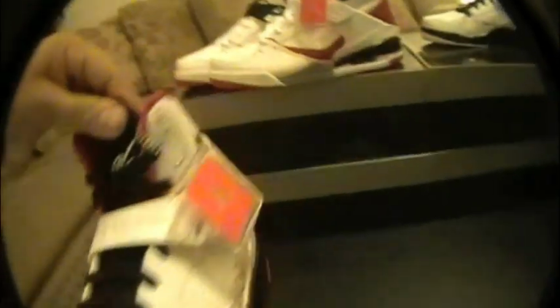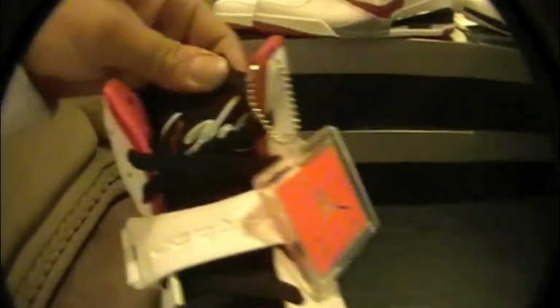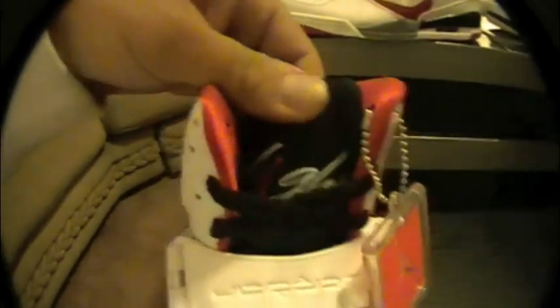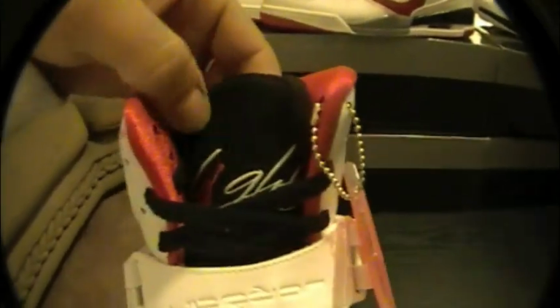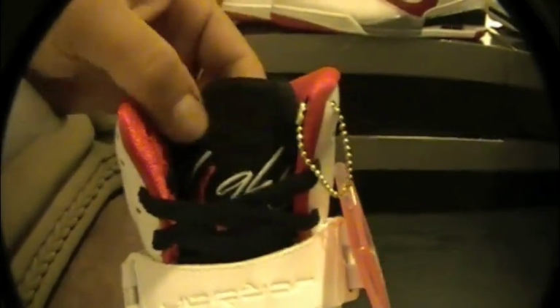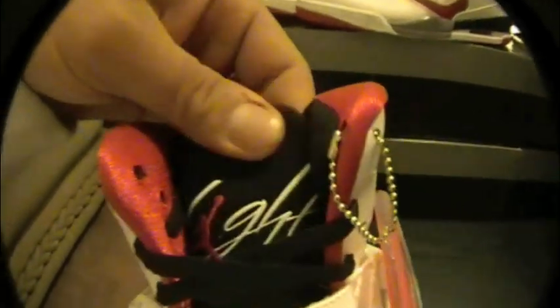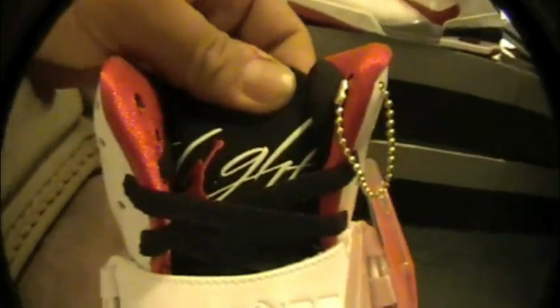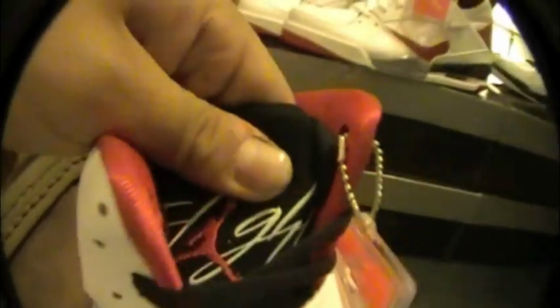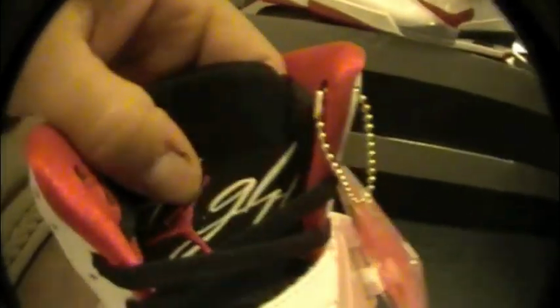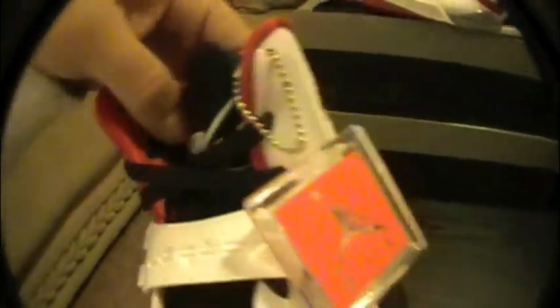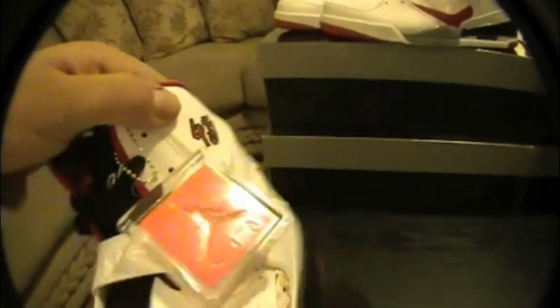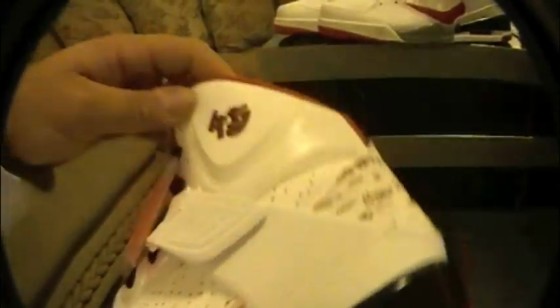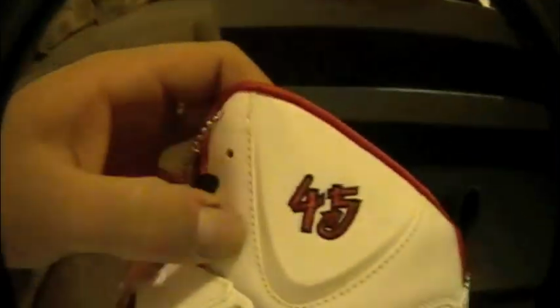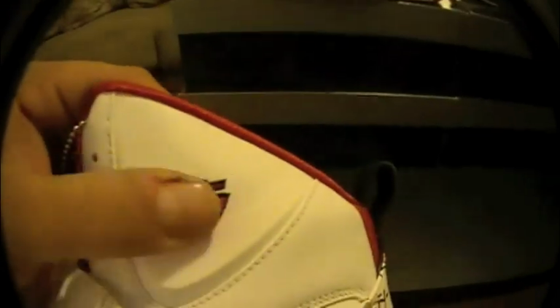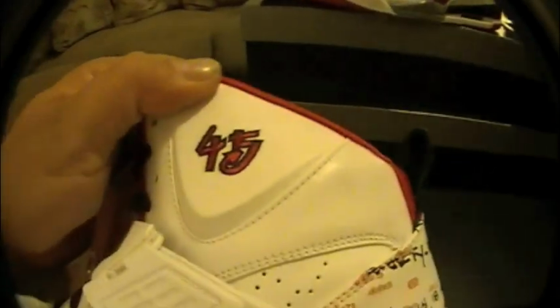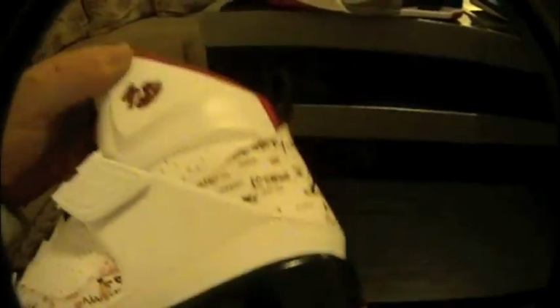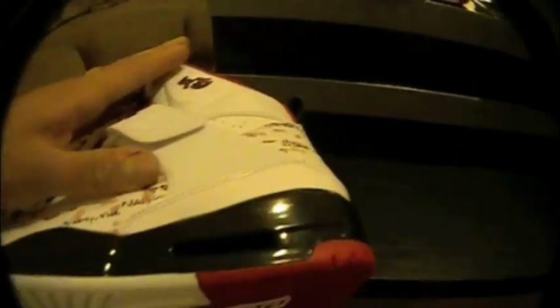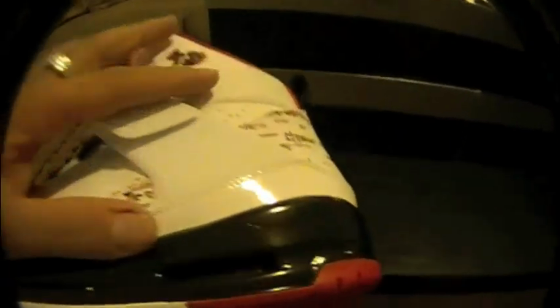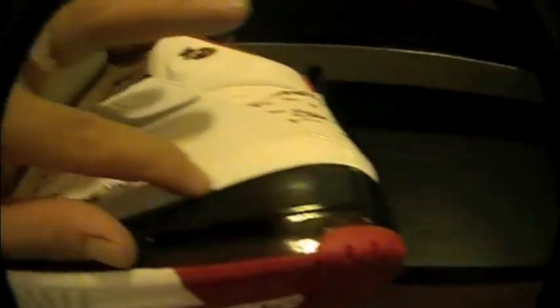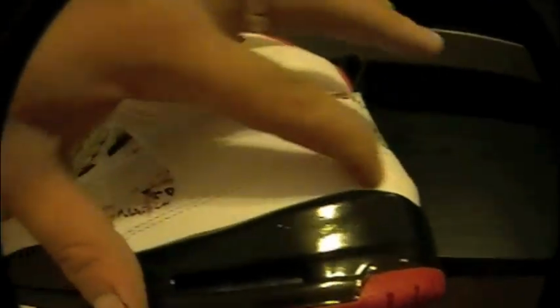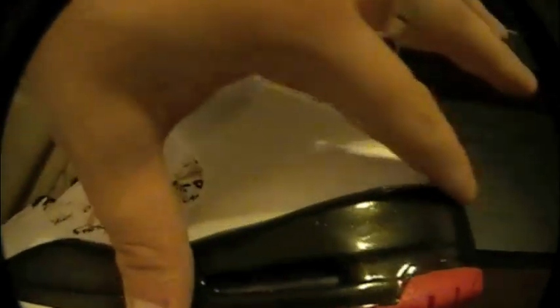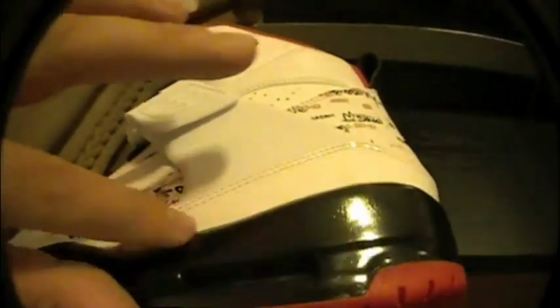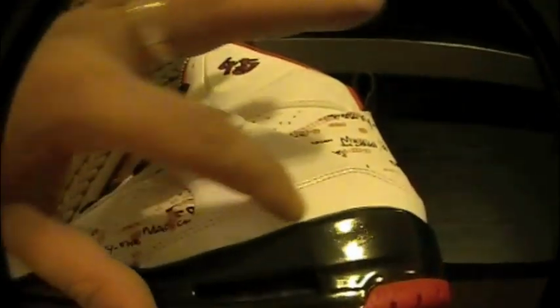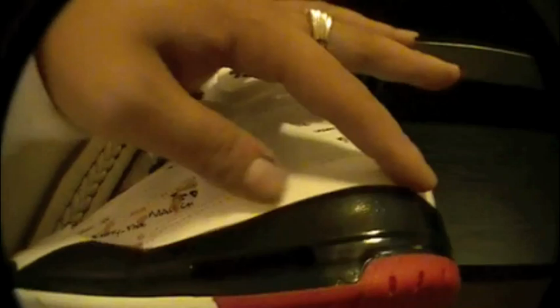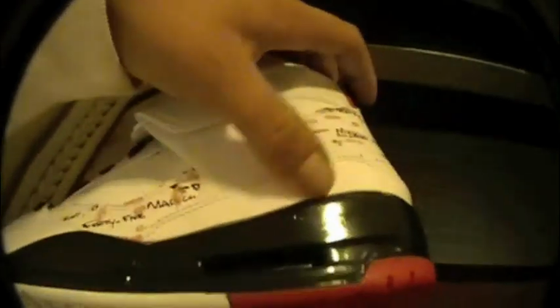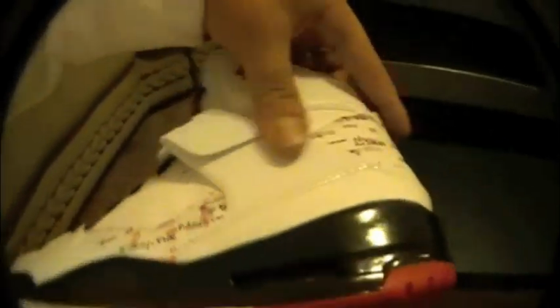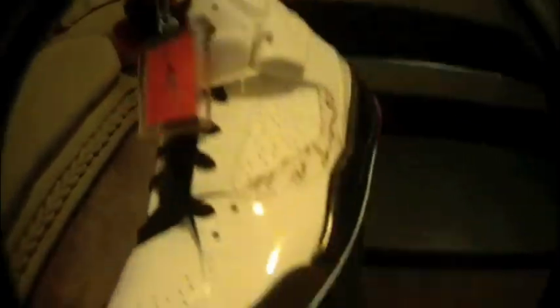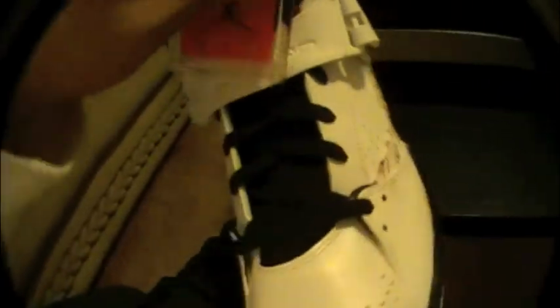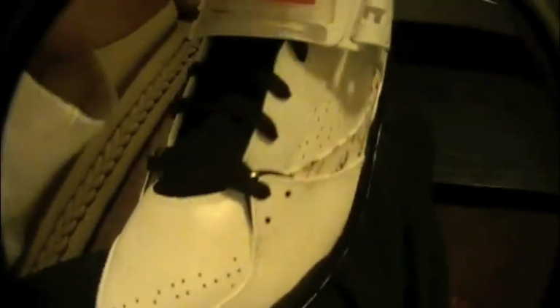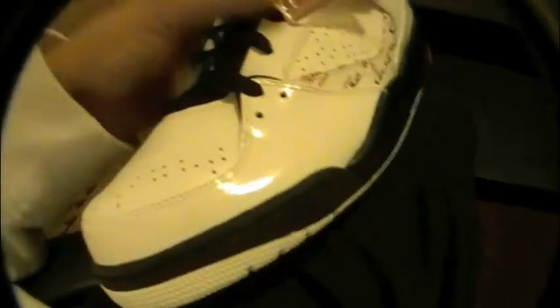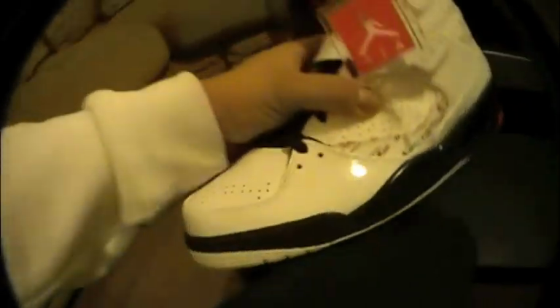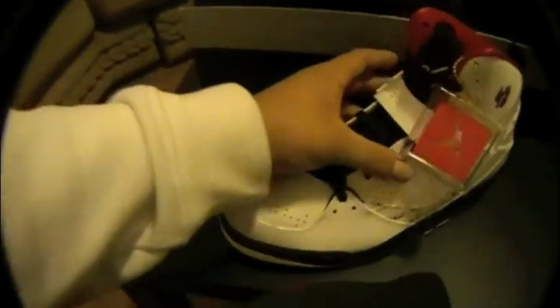I'll talk about this — it's got the black tongue, it's like a suede. It's a white flight, red Jumpman, 45 on the side. This is patent leather — along this white area is patent leather, and this is patent leather also along the toe.